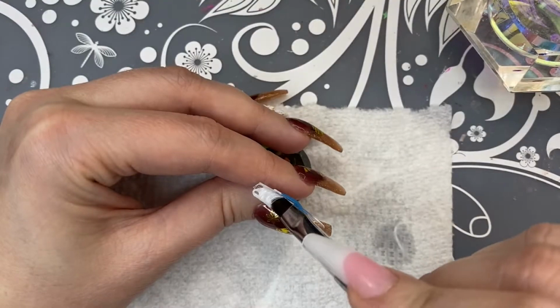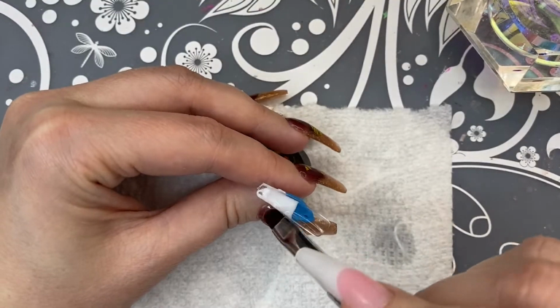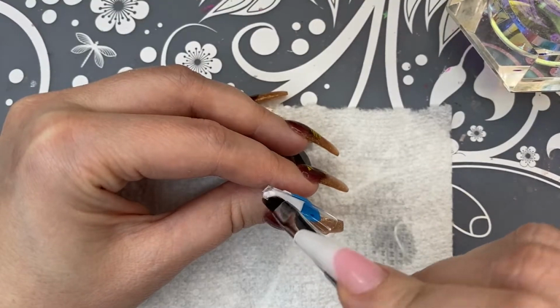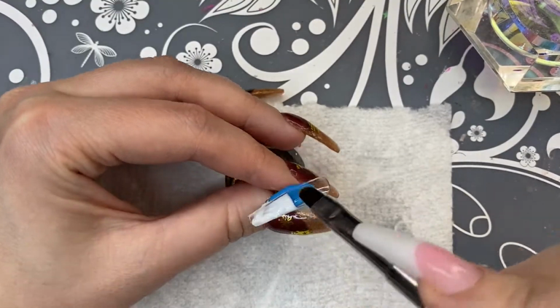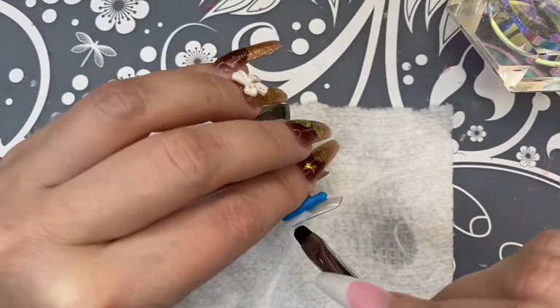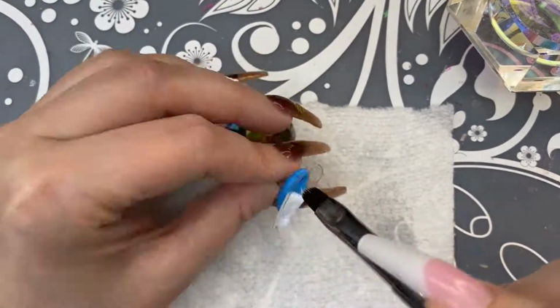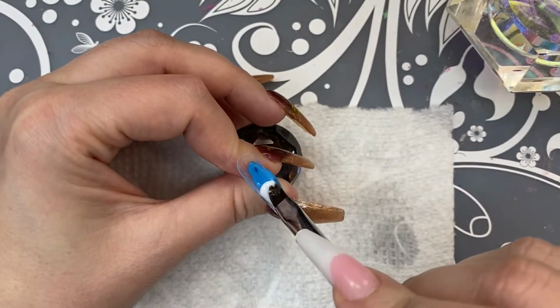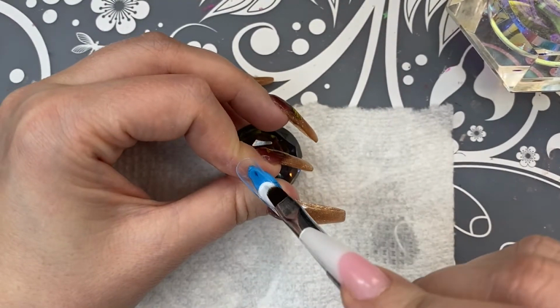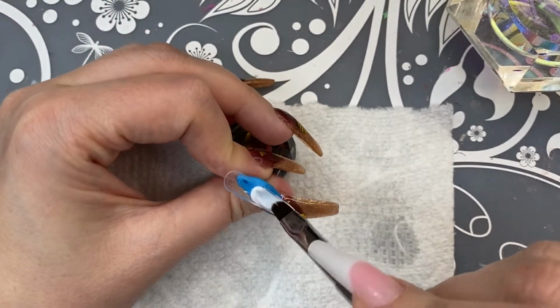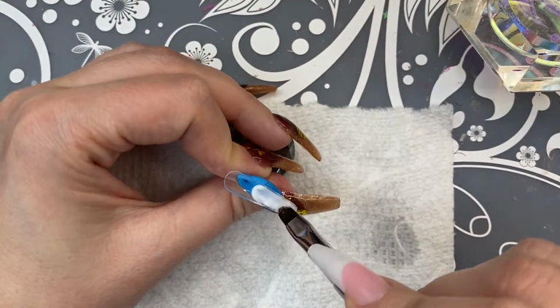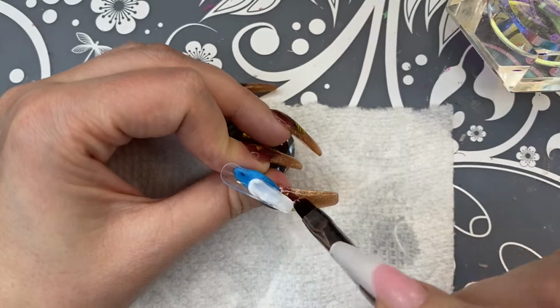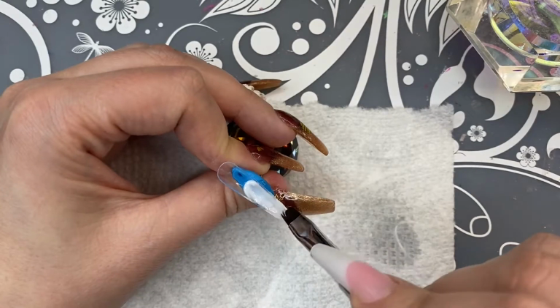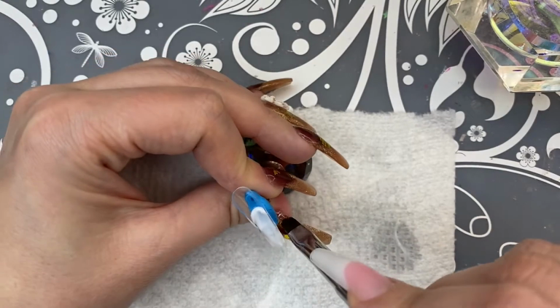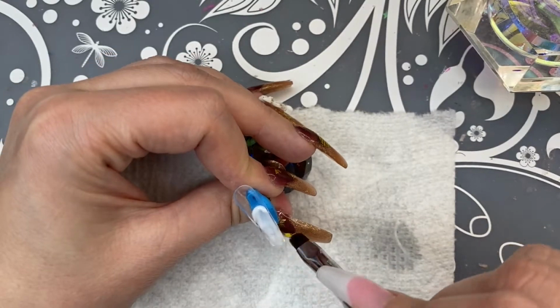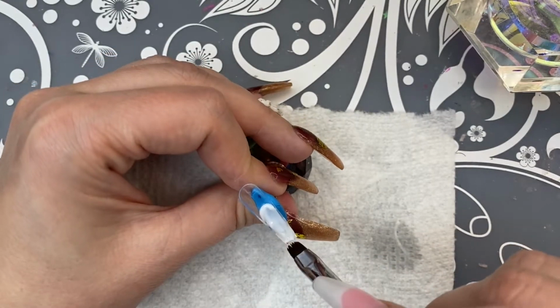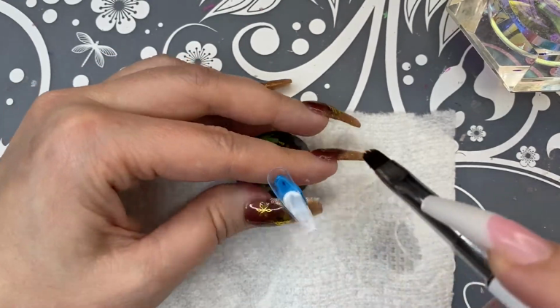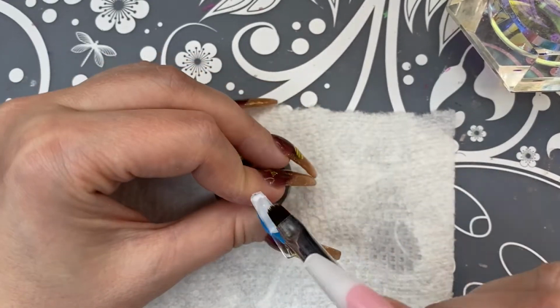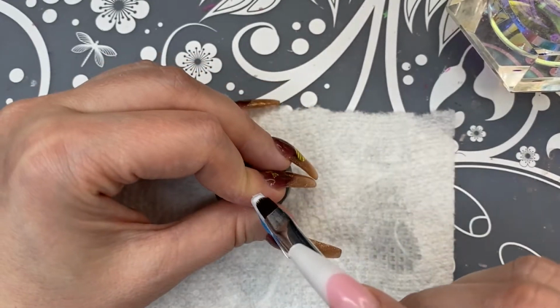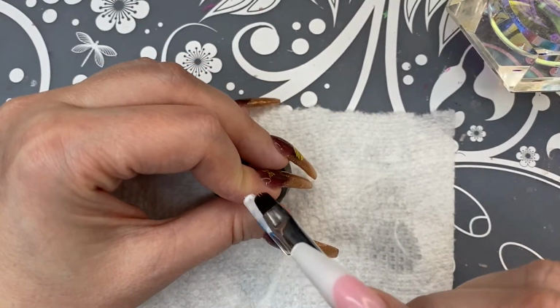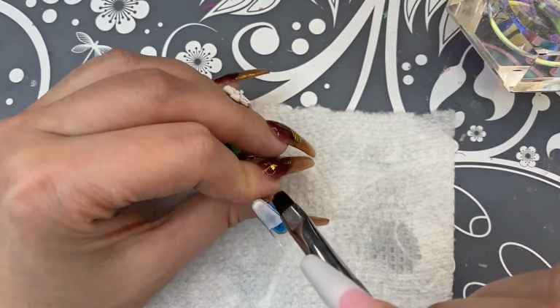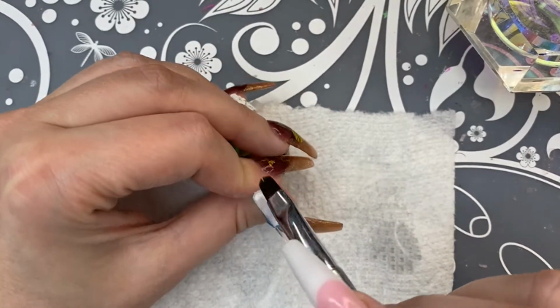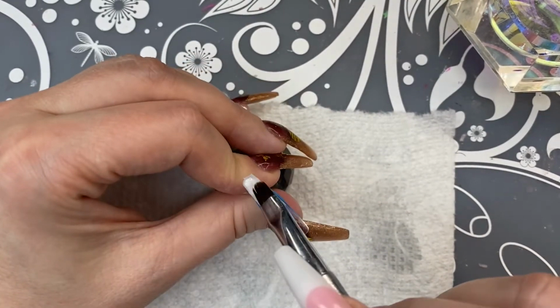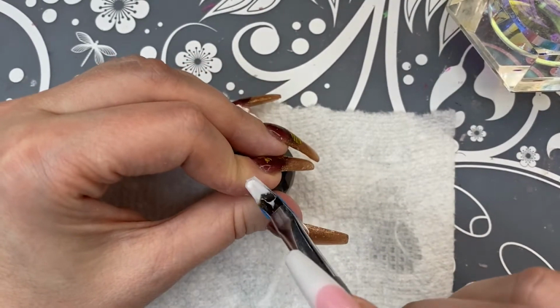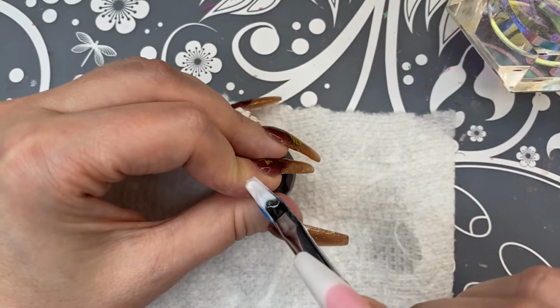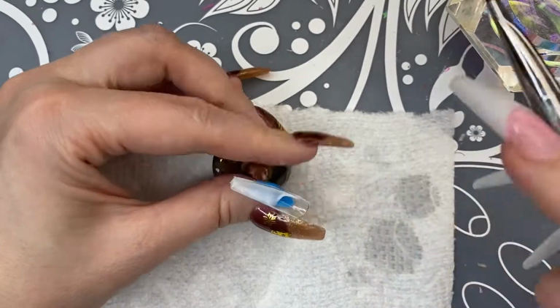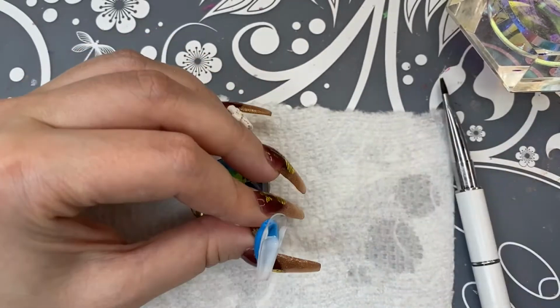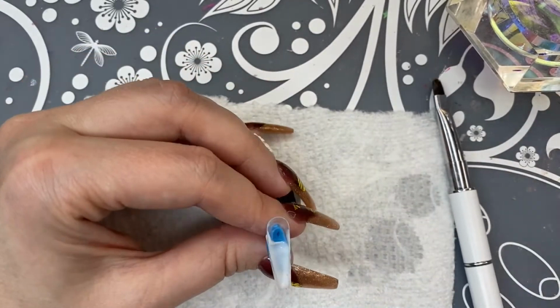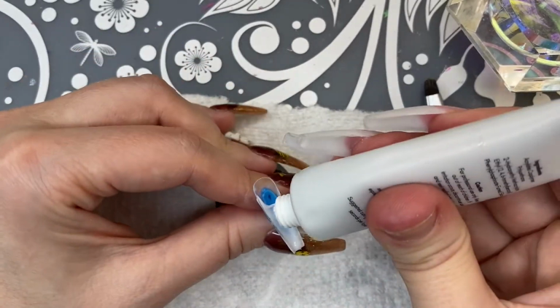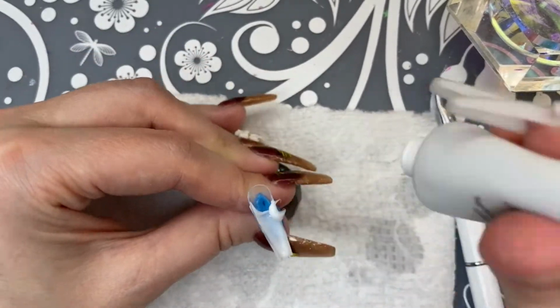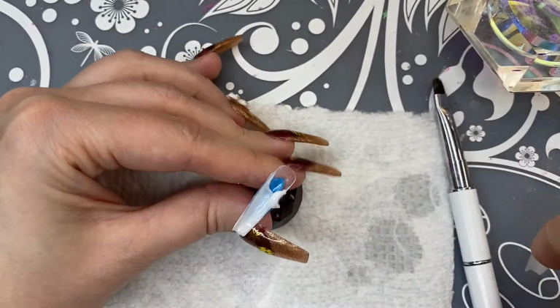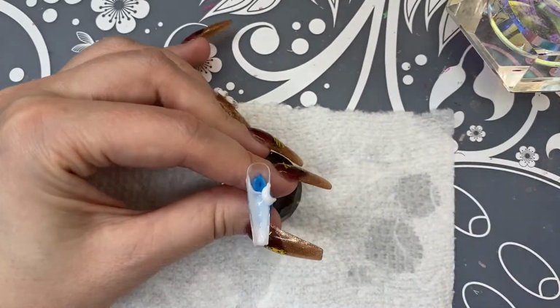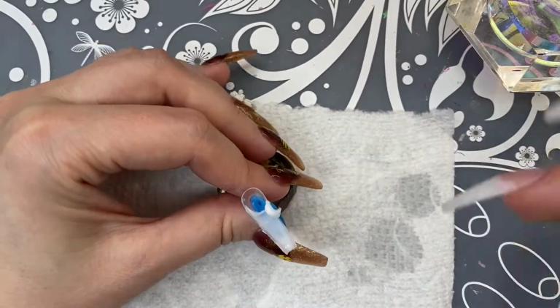Just to recap: after you apply the base coat, you're going to cure that in the lamp for 60 seconds. Then when you finish with your nail and apply it onto your finger, you're going to cure it onto your nail for another 60 seconds.